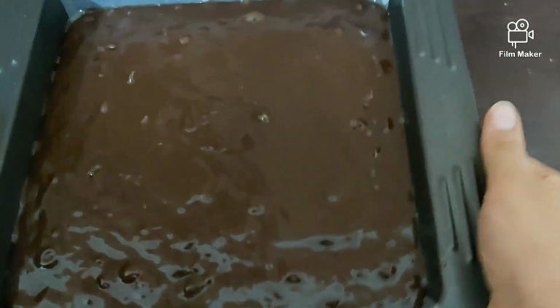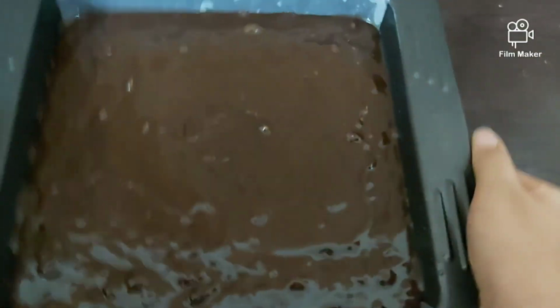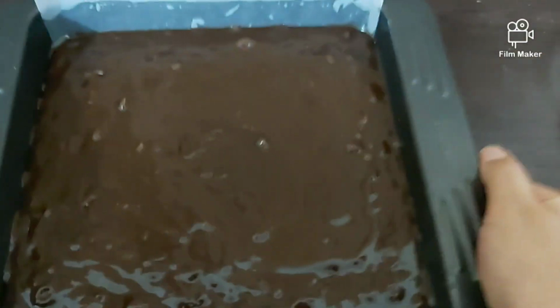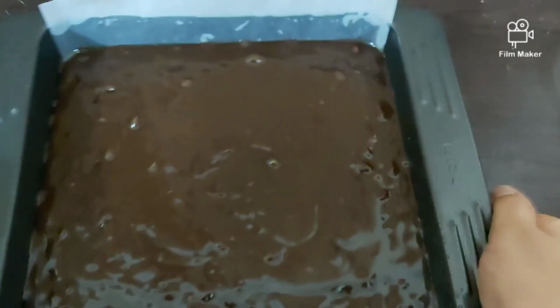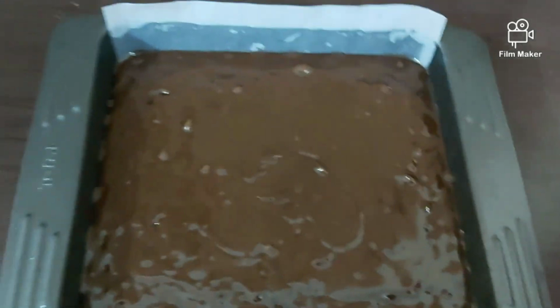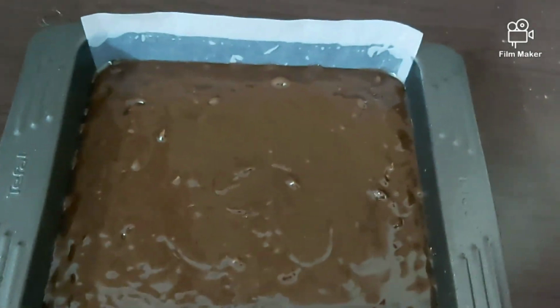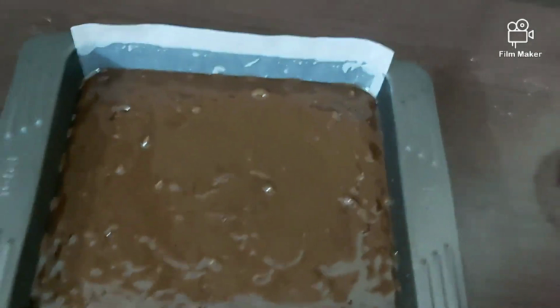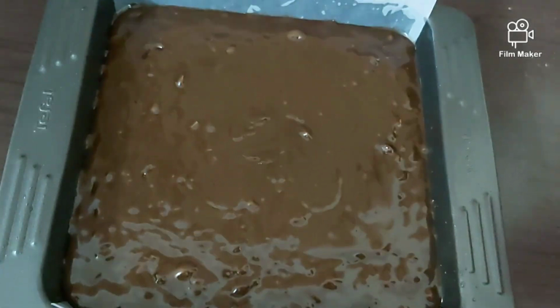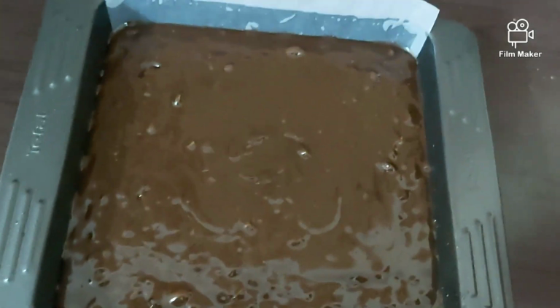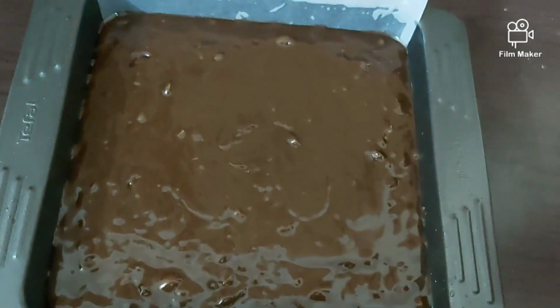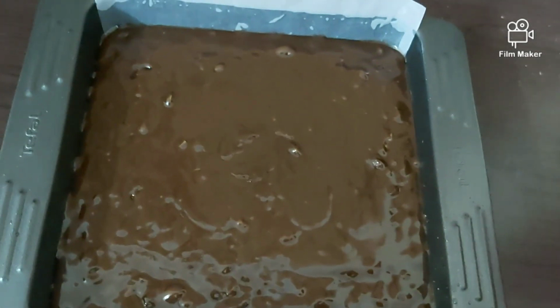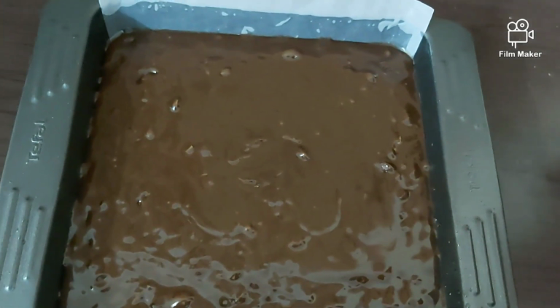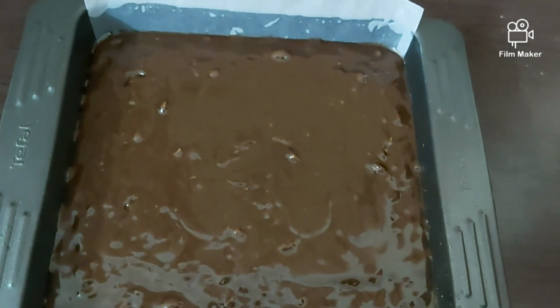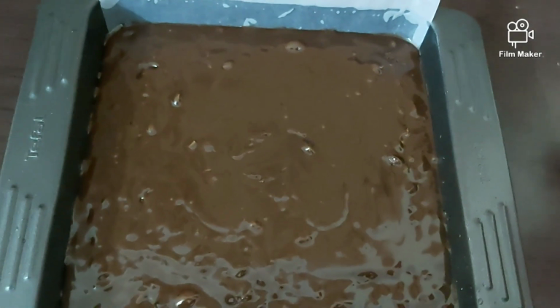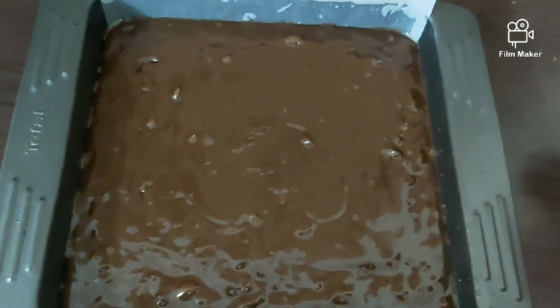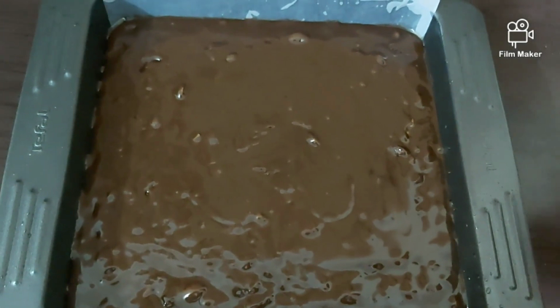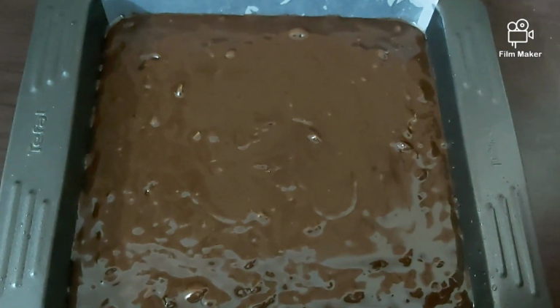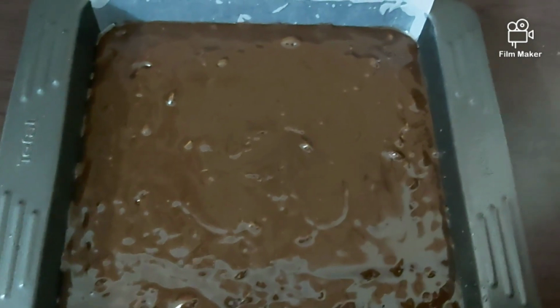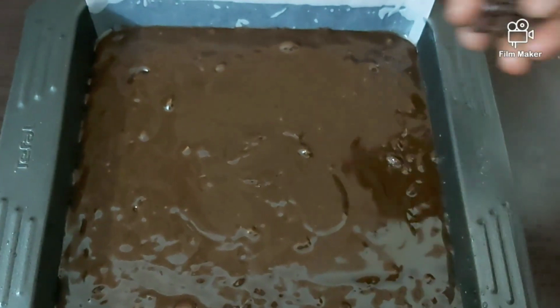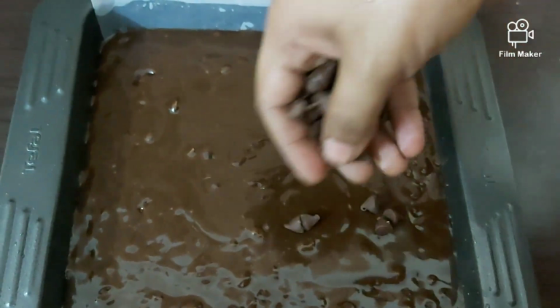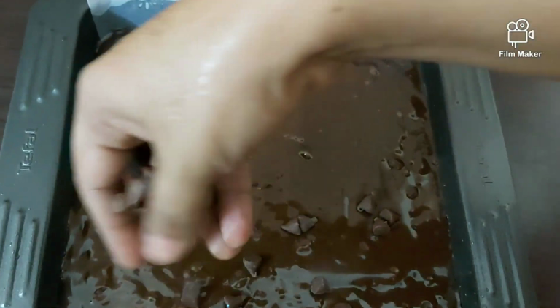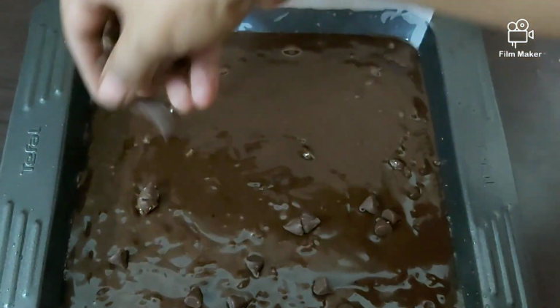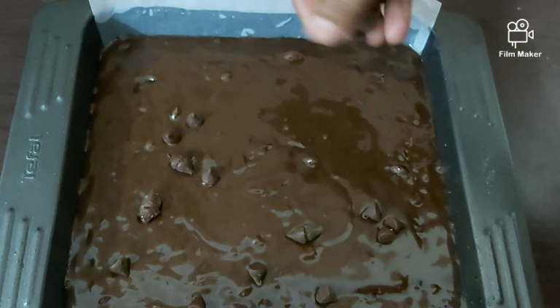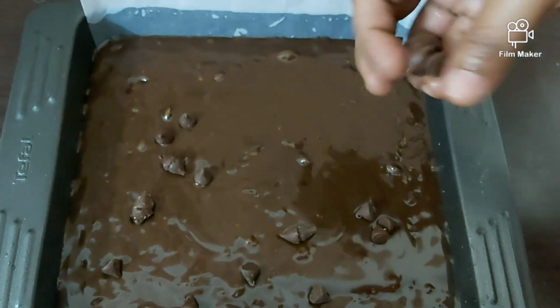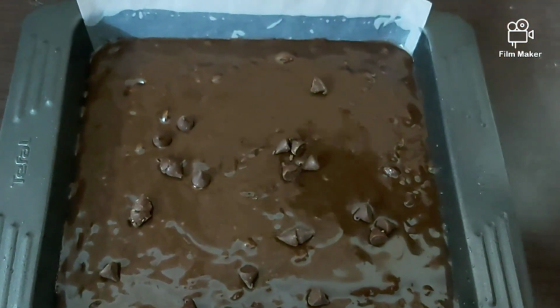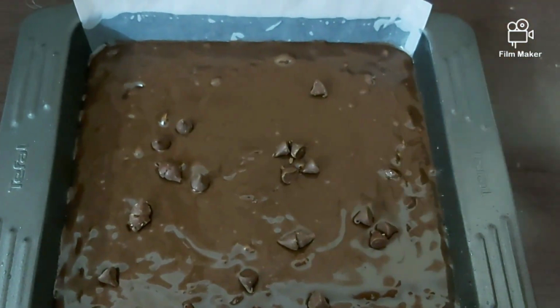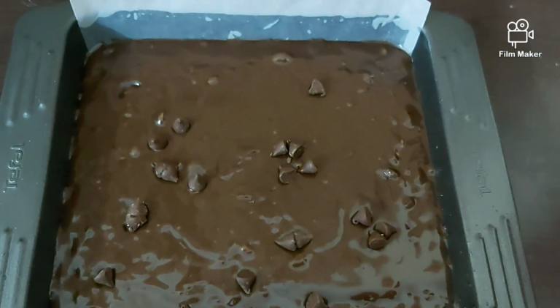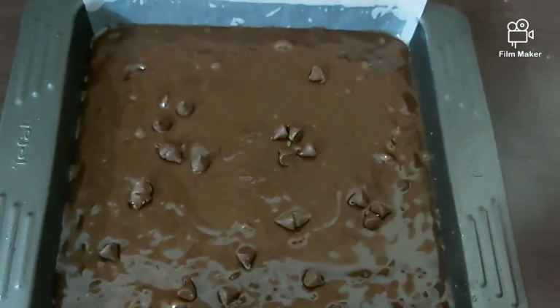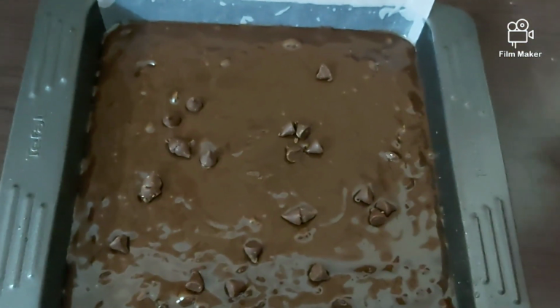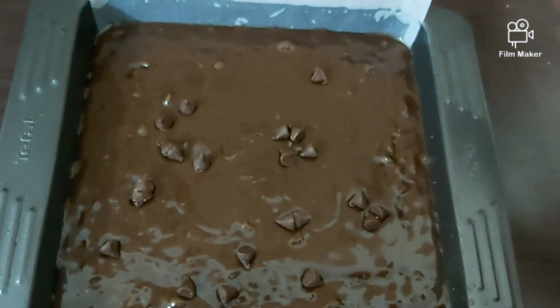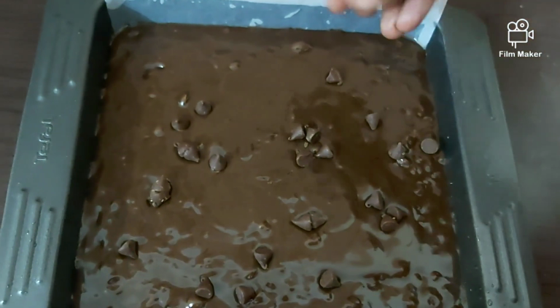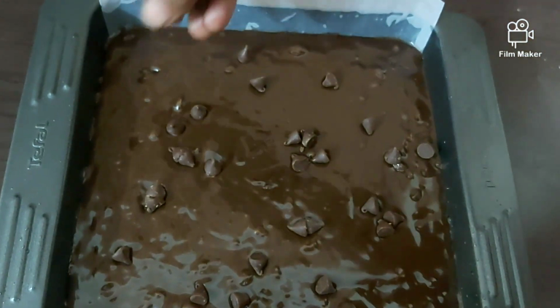Now we're going to pour it into a square baking tray, give it a tap, and to get a nice texture on the top sprinkle some chocolate chips.